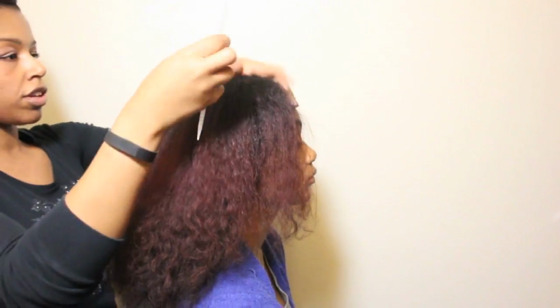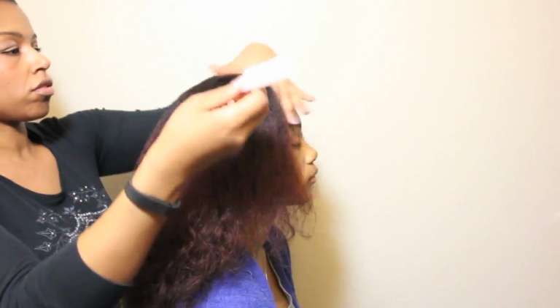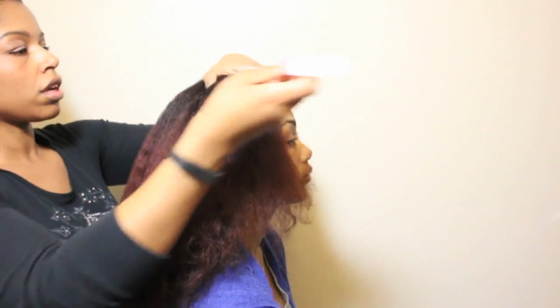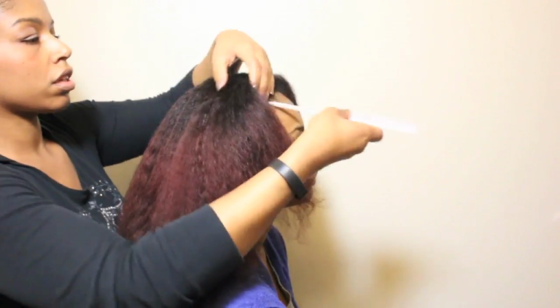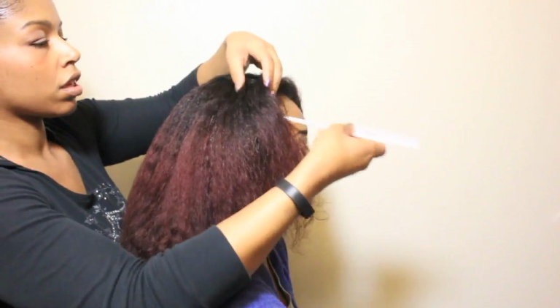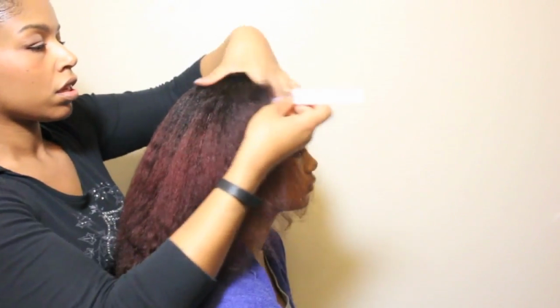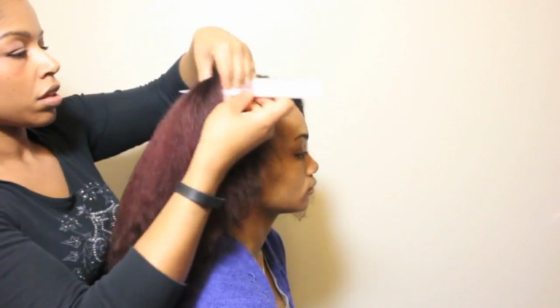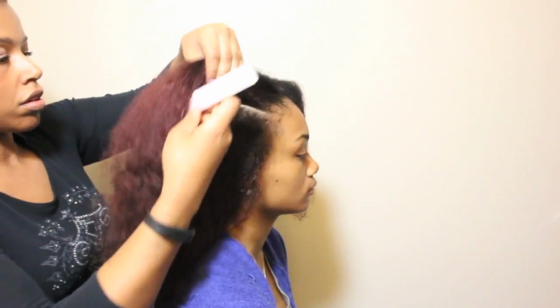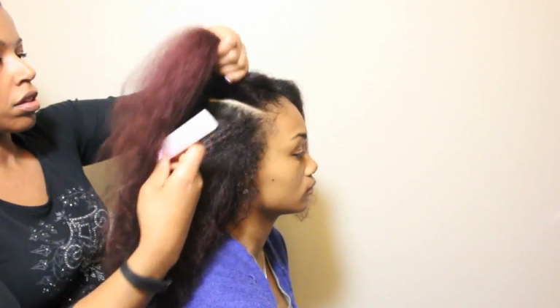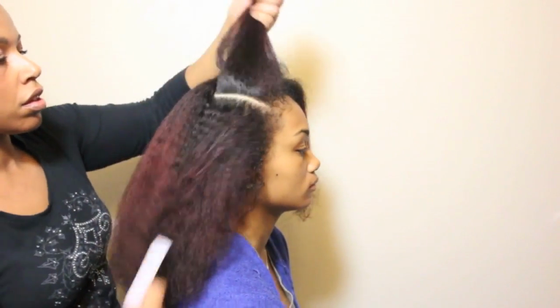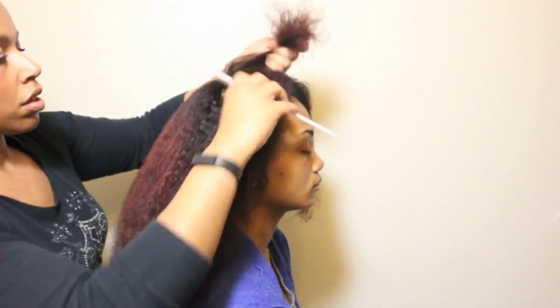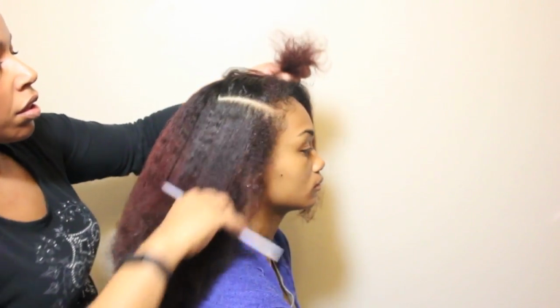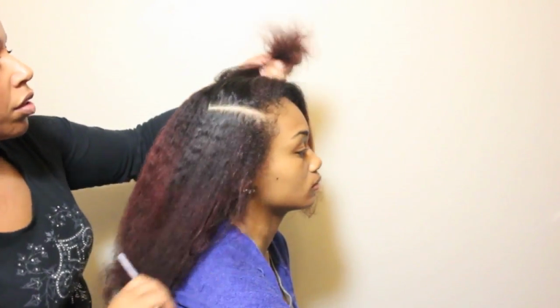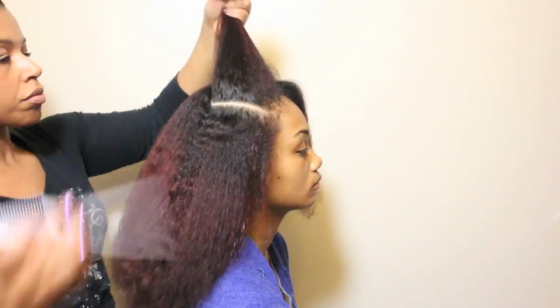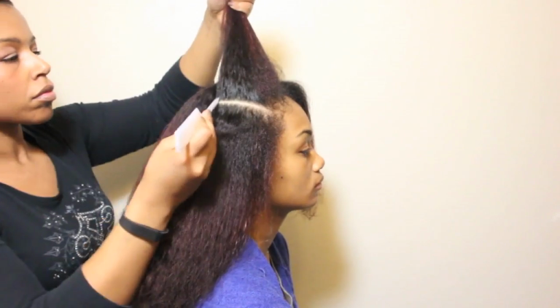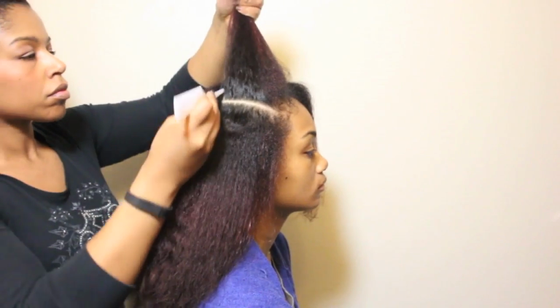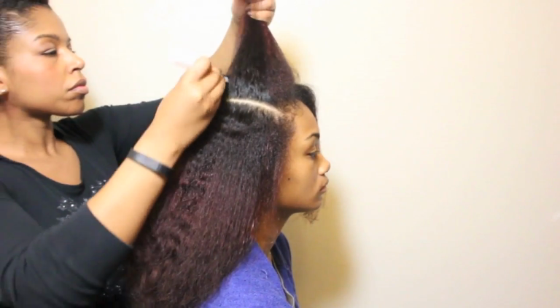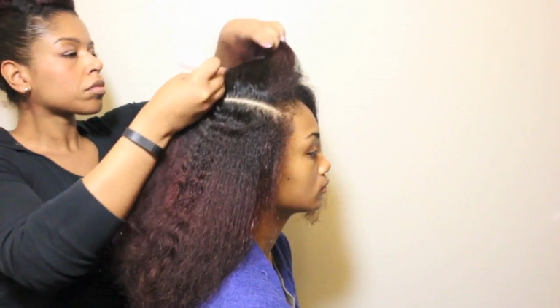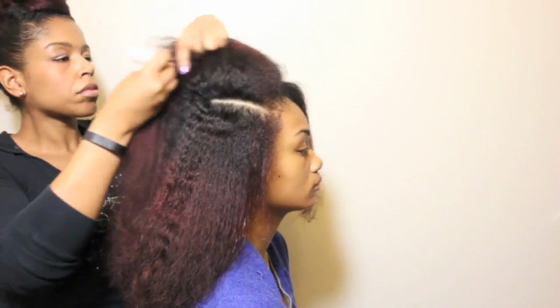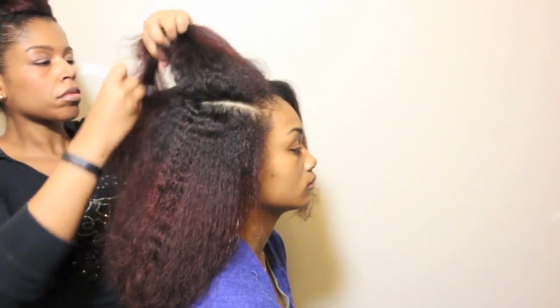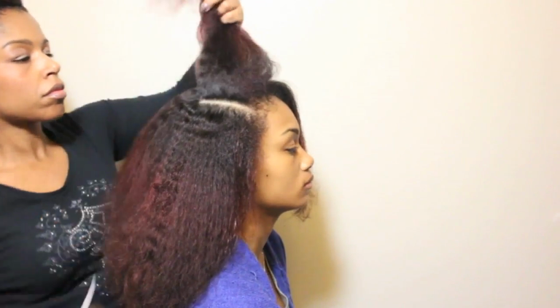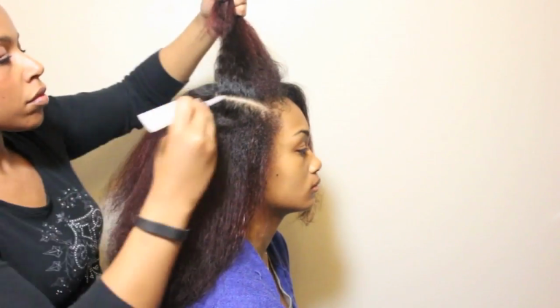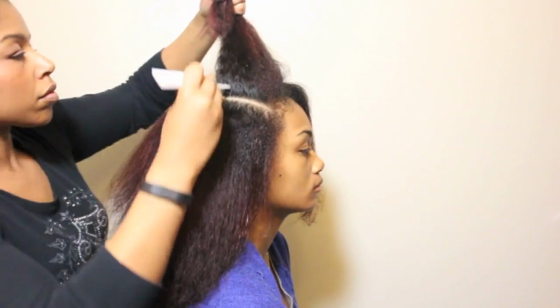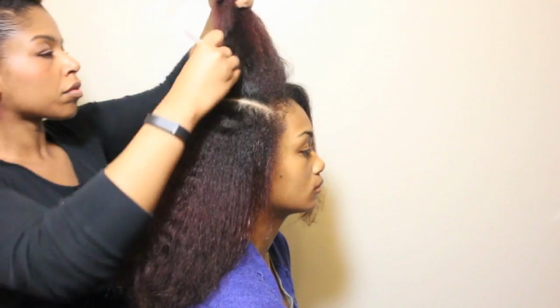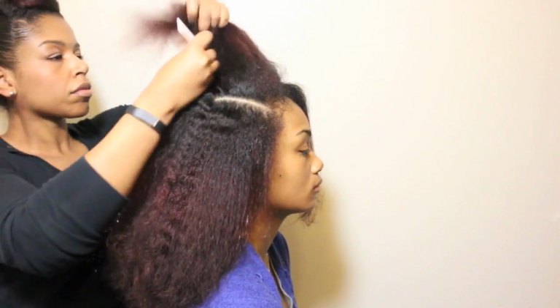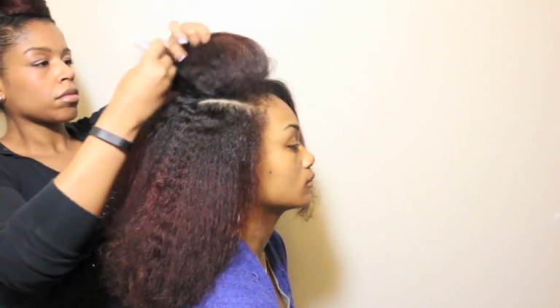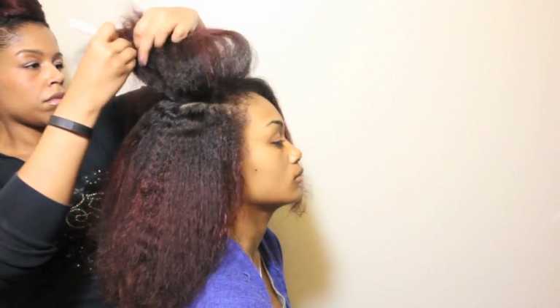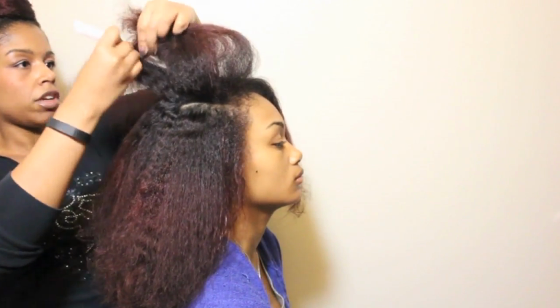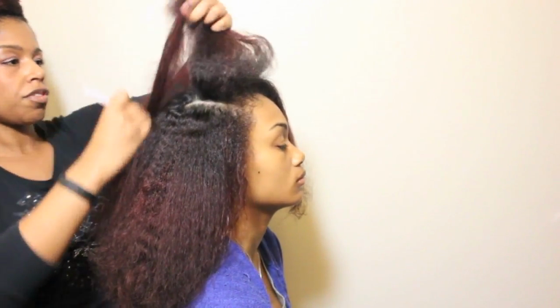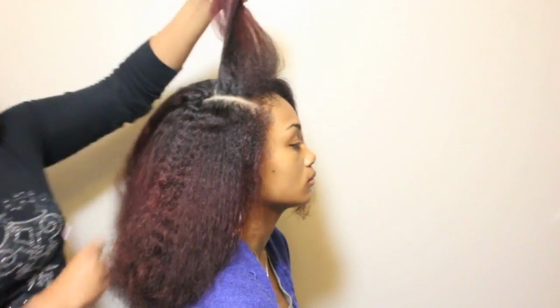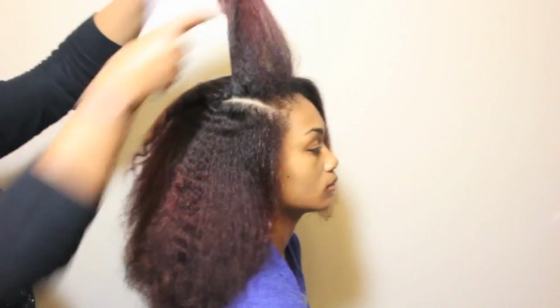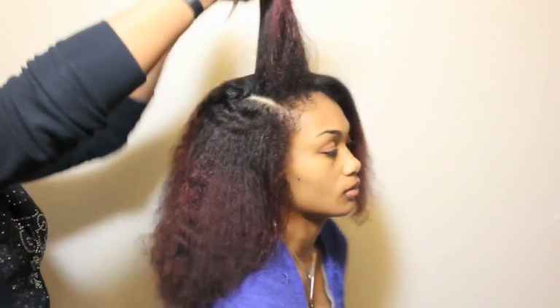To begin styling, I am going to part out a section of hair at the crown with the width being temple to temple and then back to the tip of the ear.